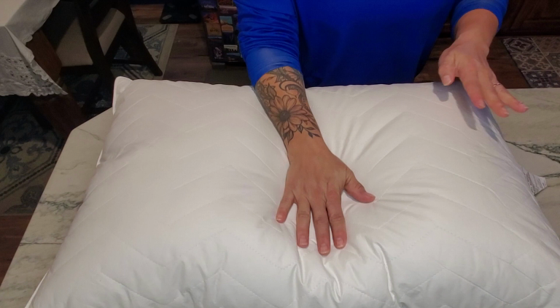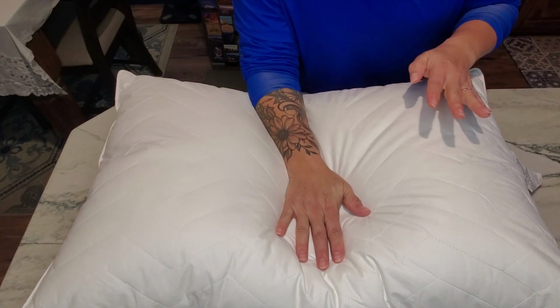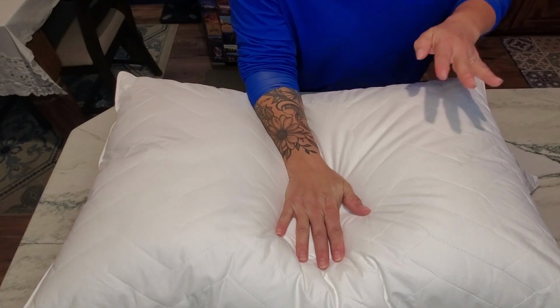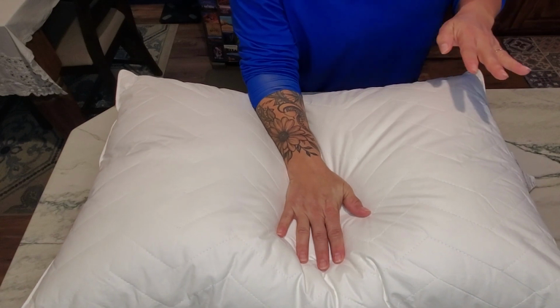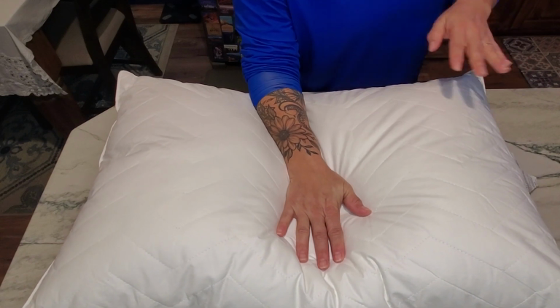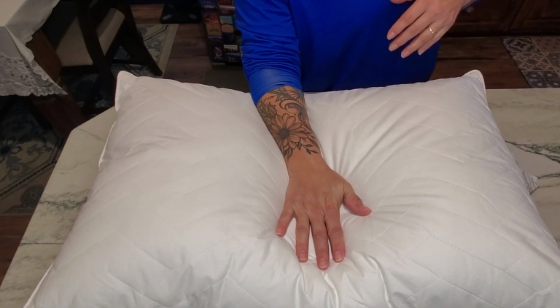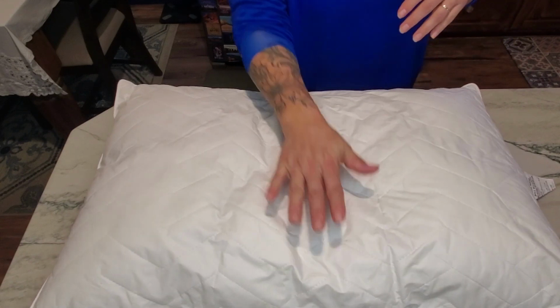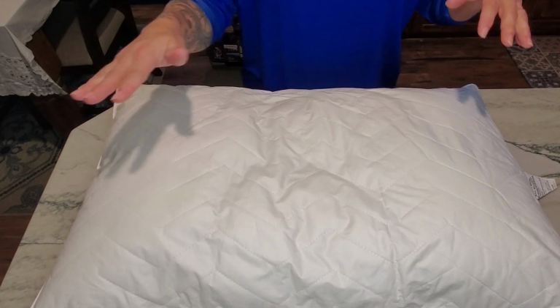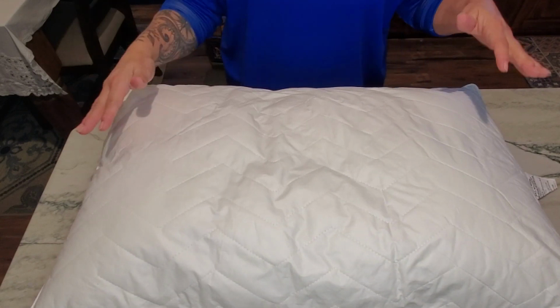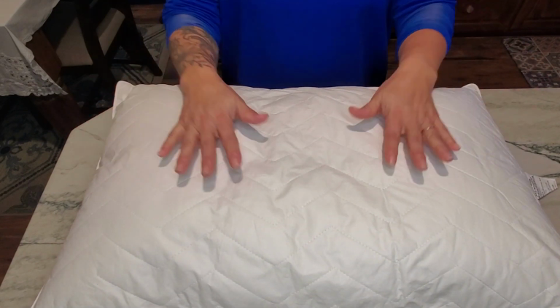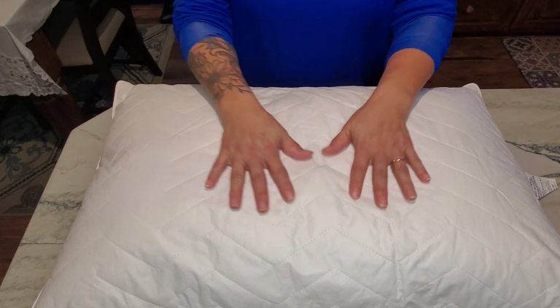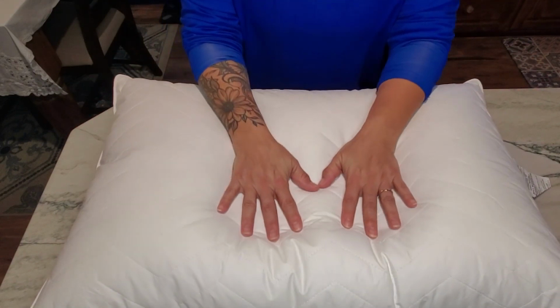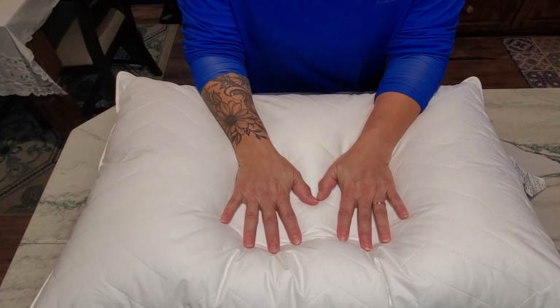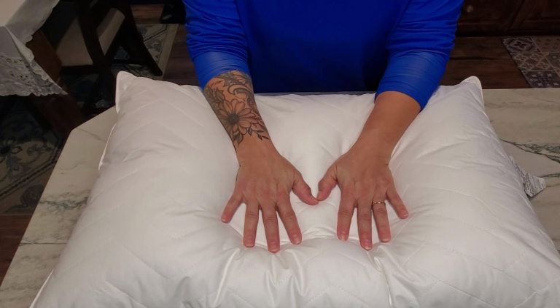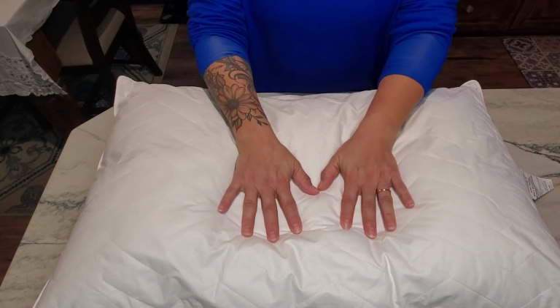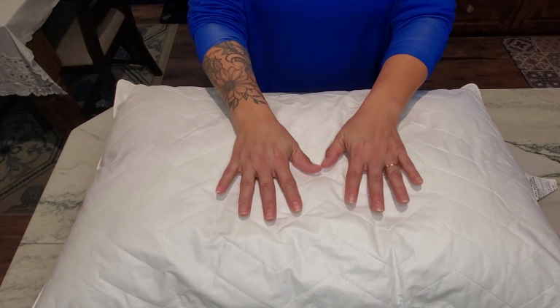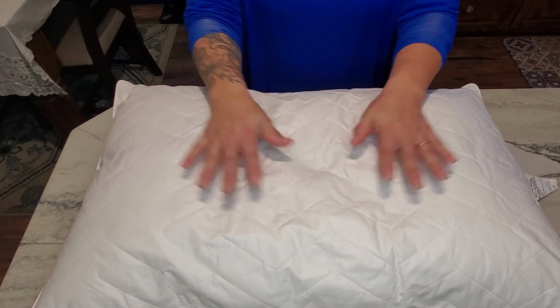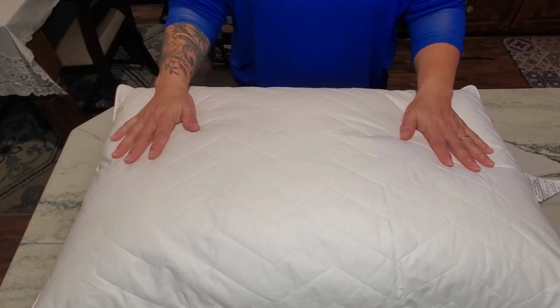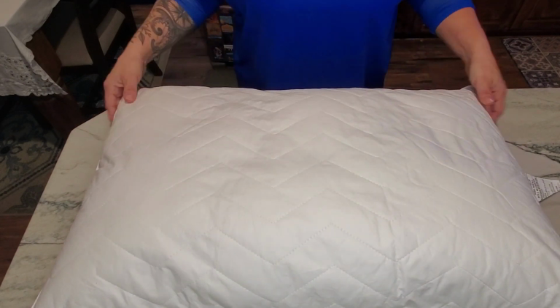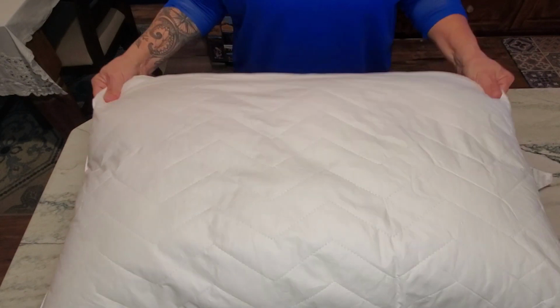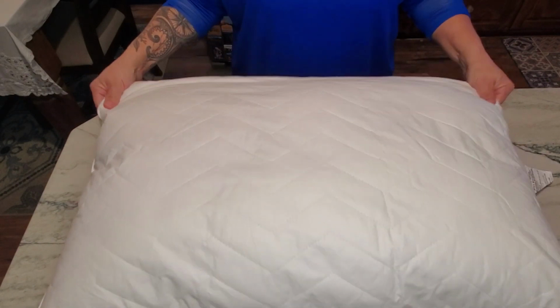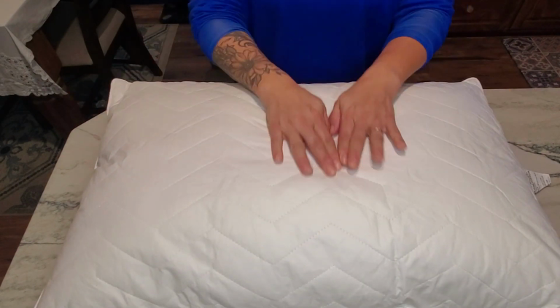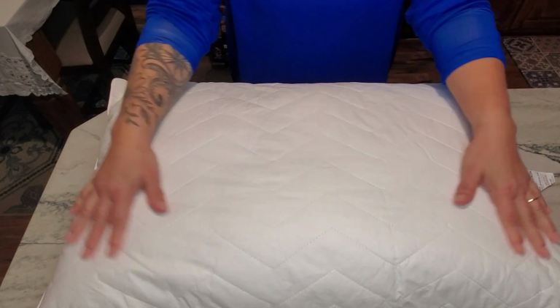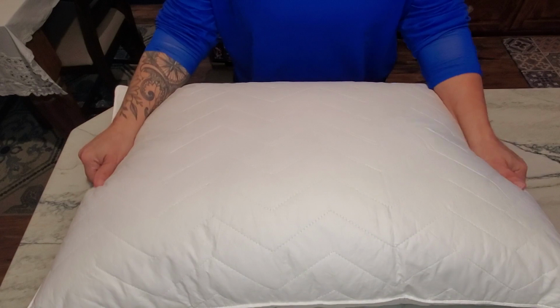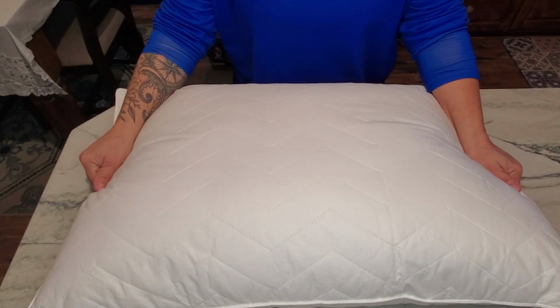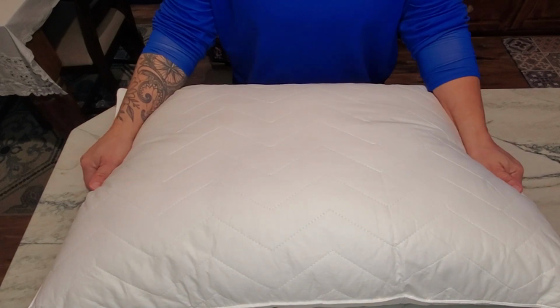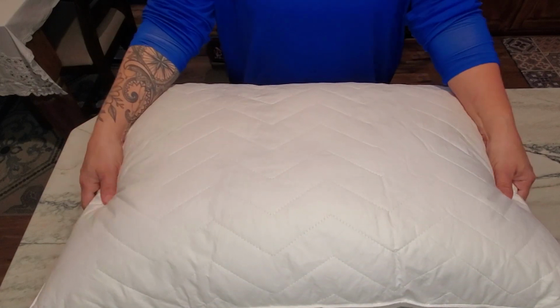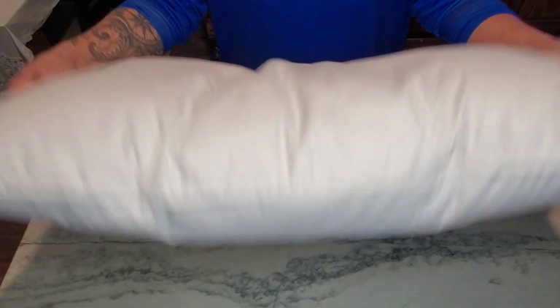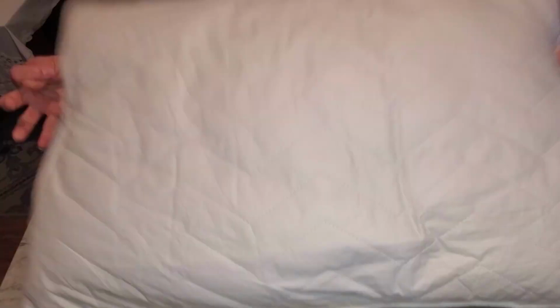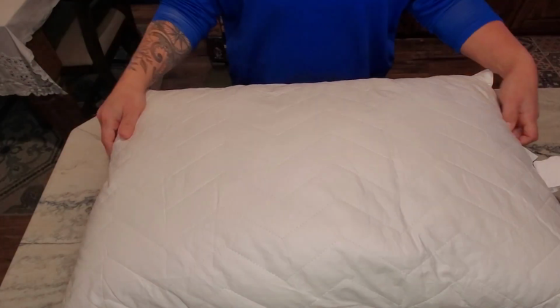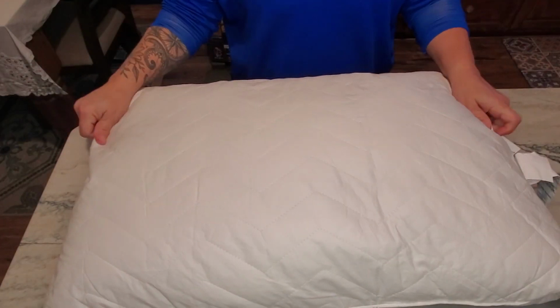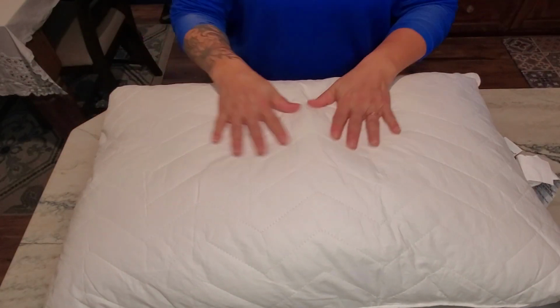As you can see, as soon as I push it down it immediately holds its shape really, really well. The entire outside of it is a hundred percent cotton, so super easy for you to stay cool at nighttime rather than being made out of any synthetic materials.